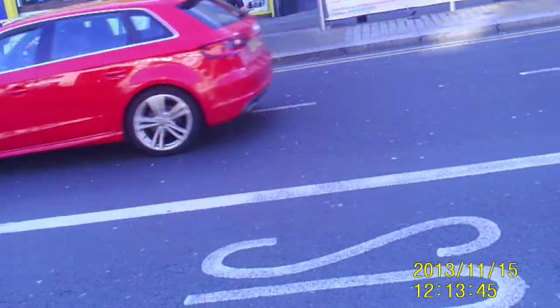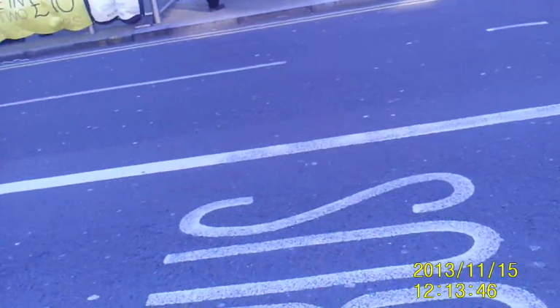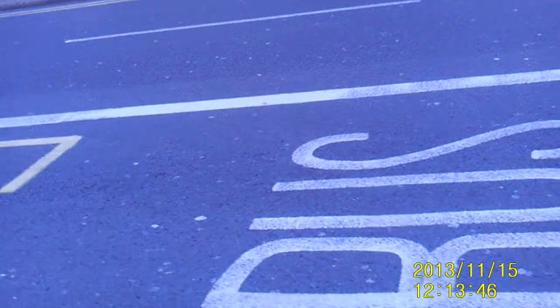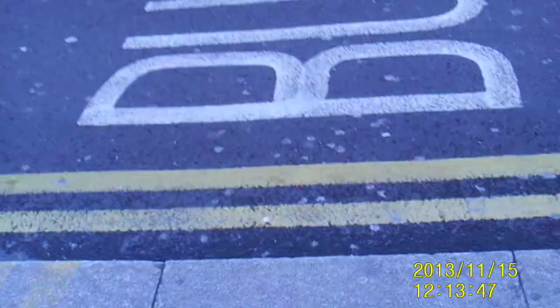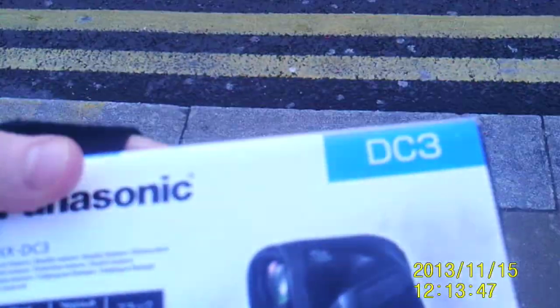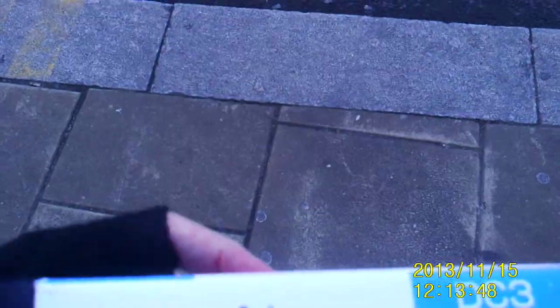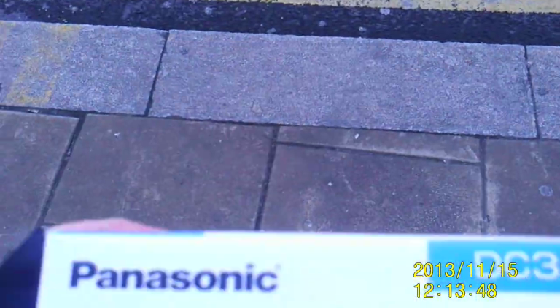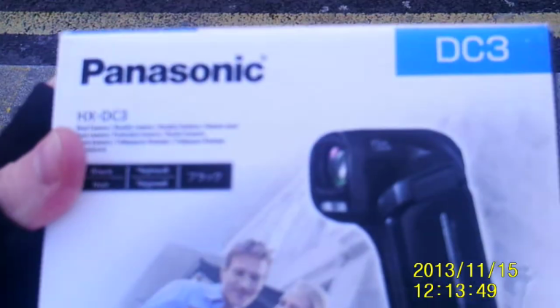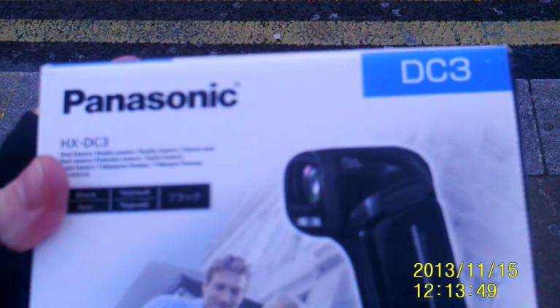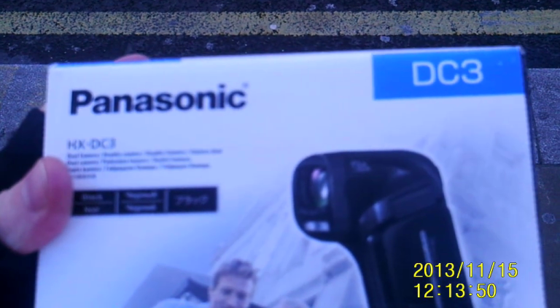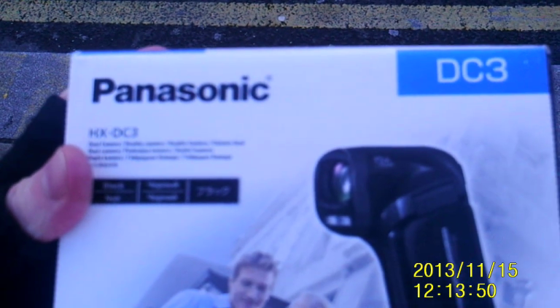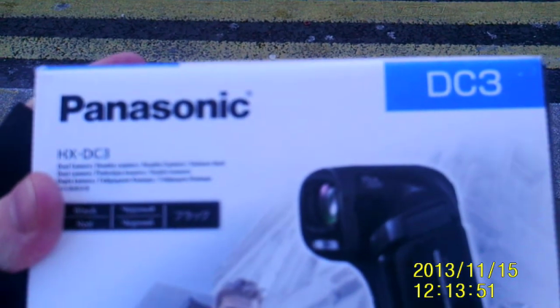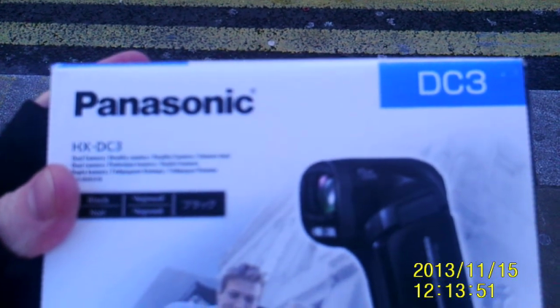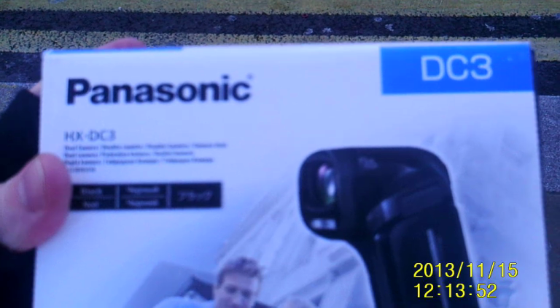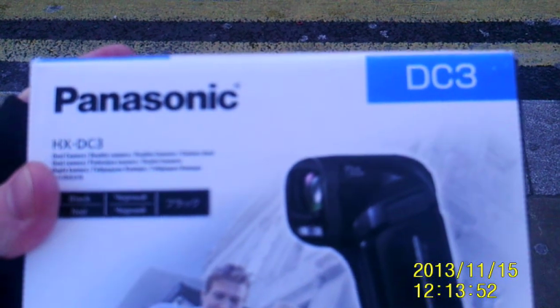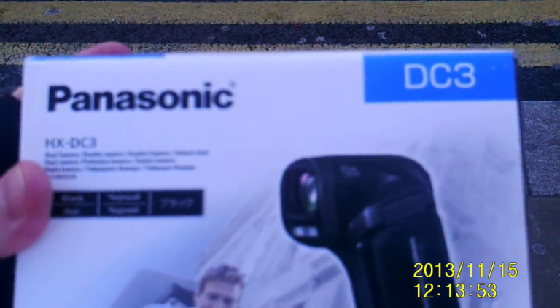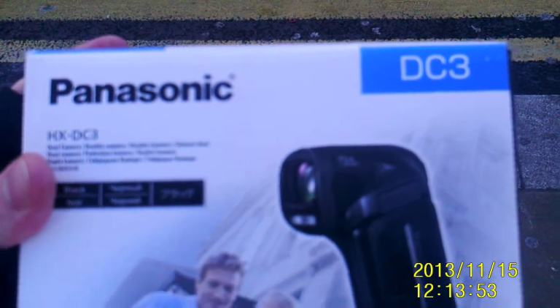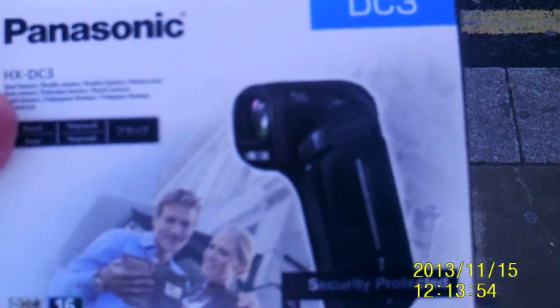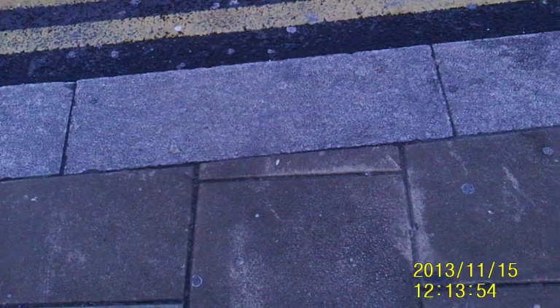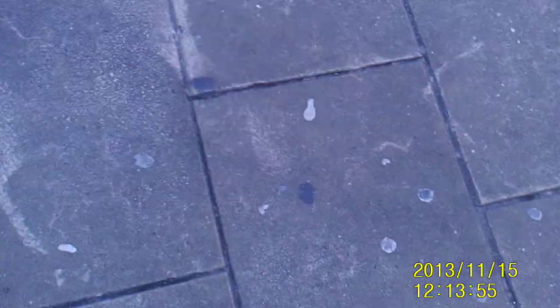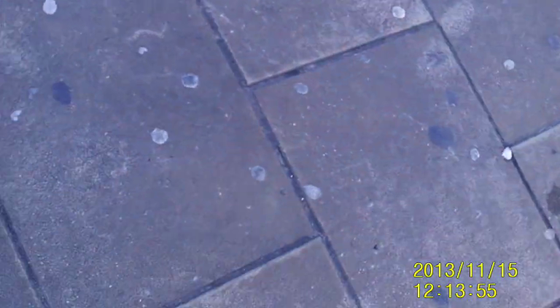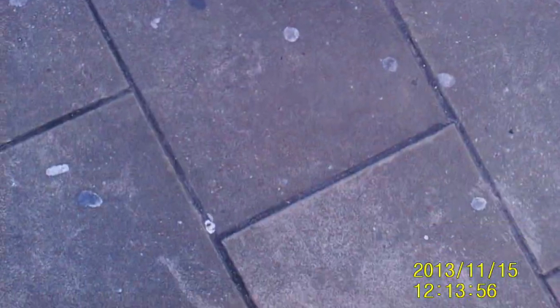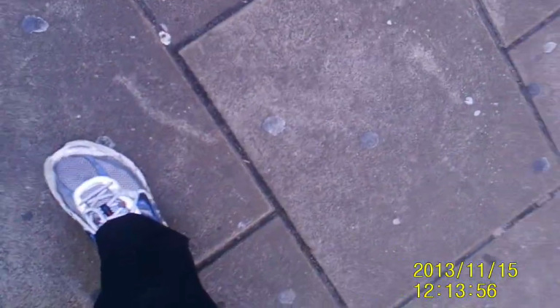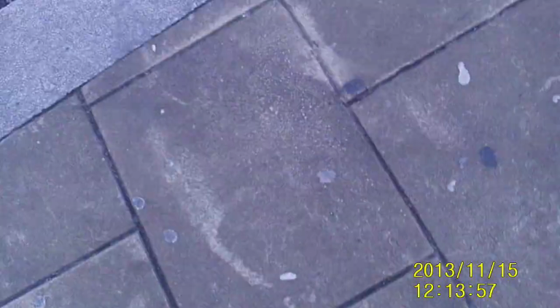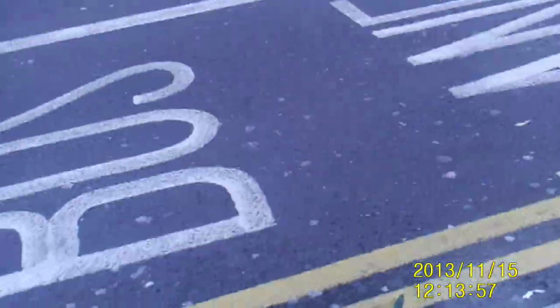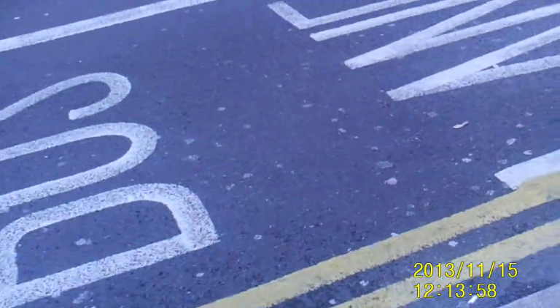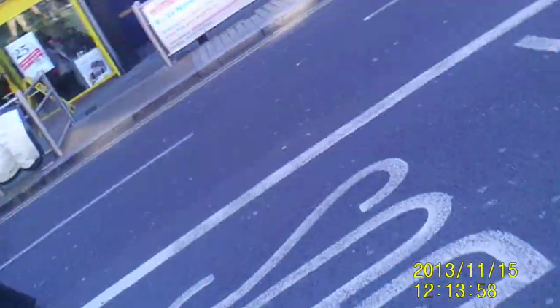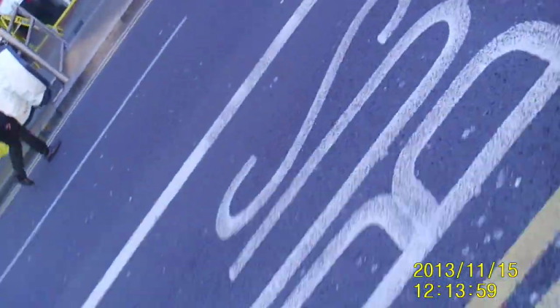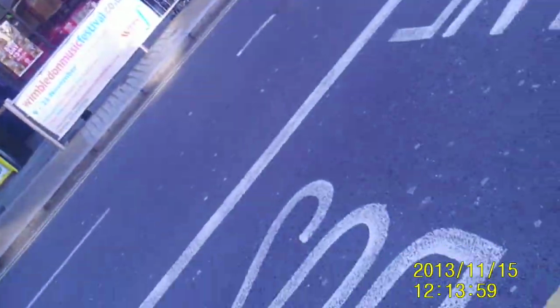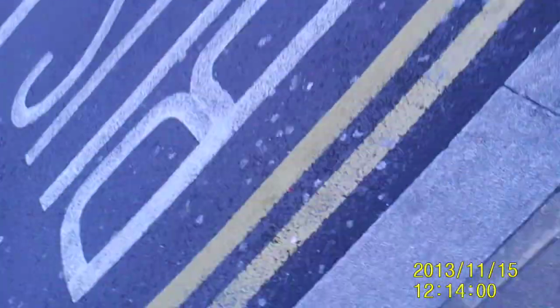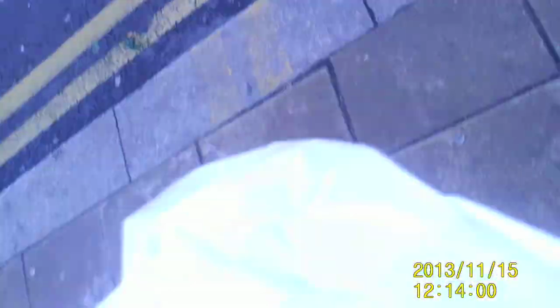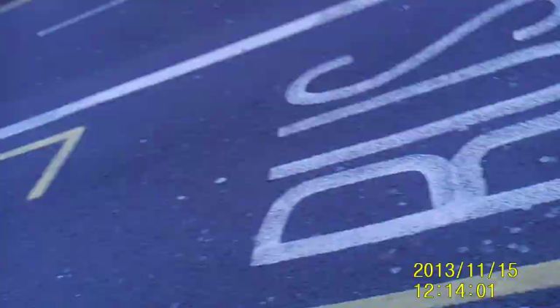This one — it's just a Panasonic HX-DC3. Excuse me while I just put it in the bag.